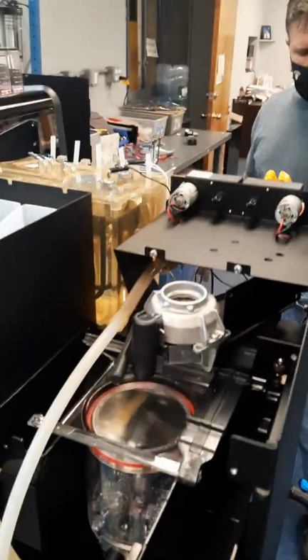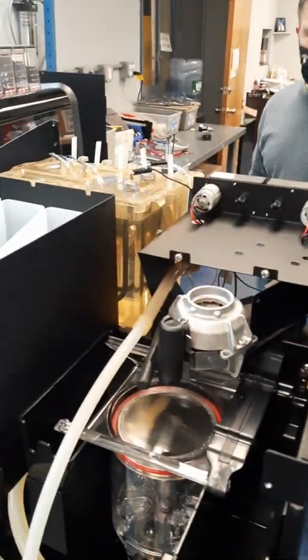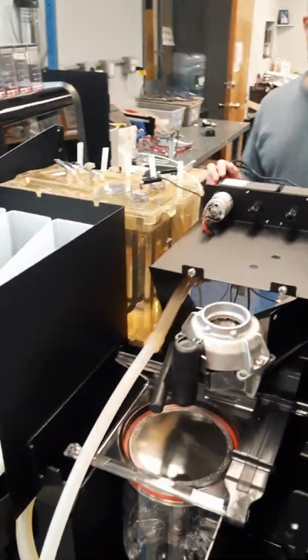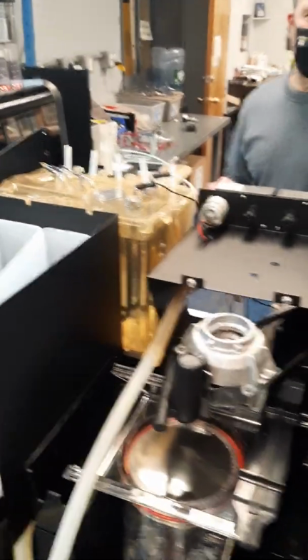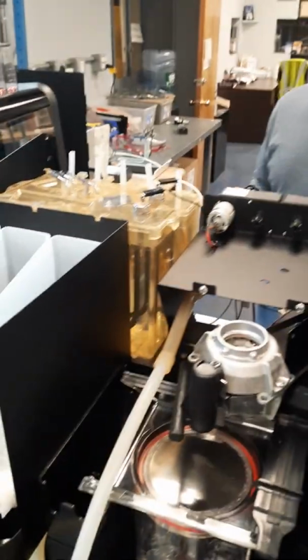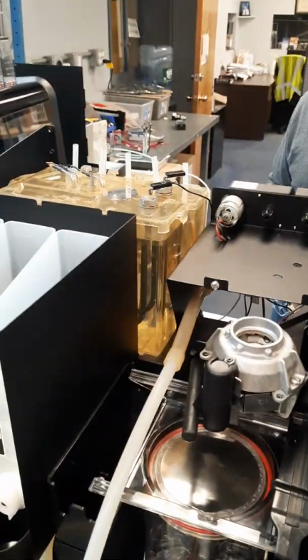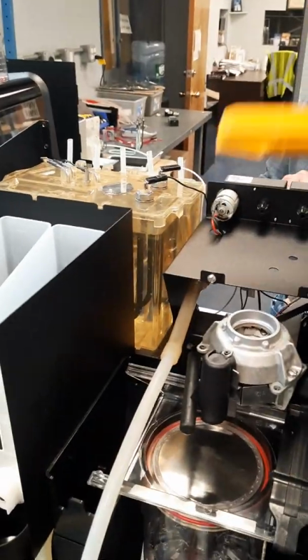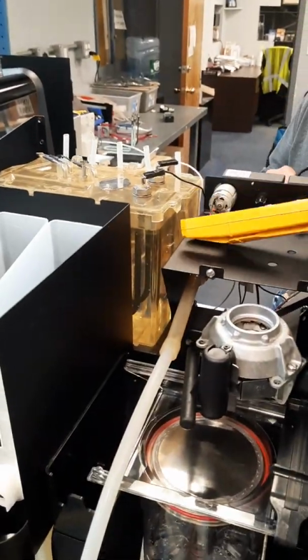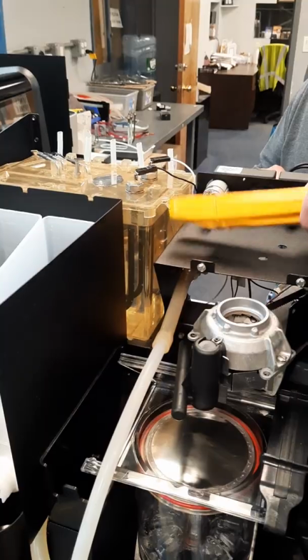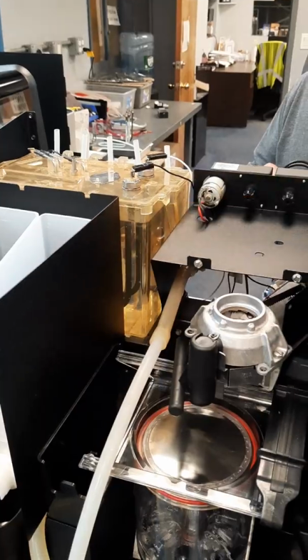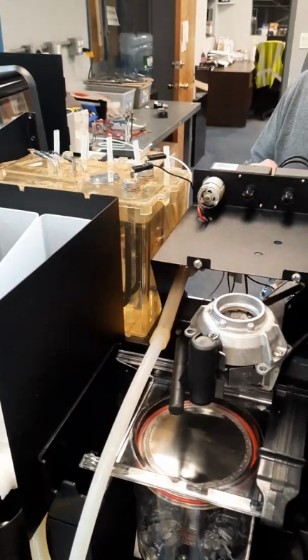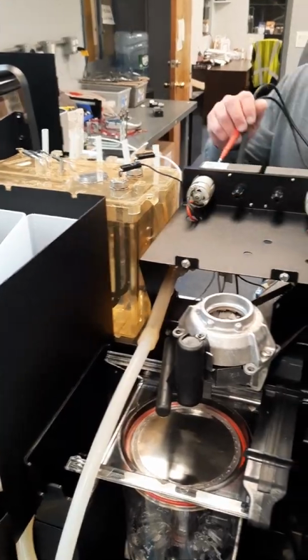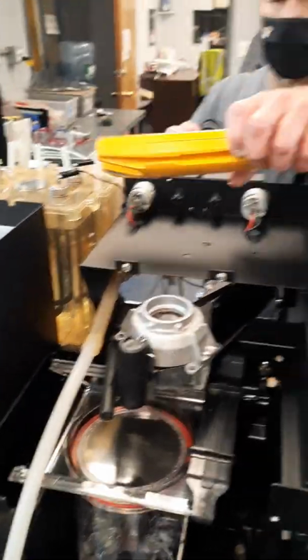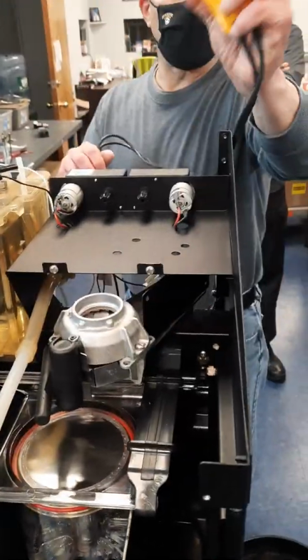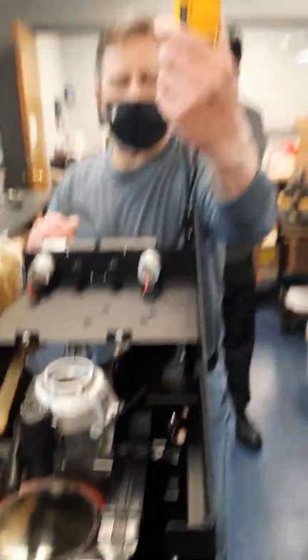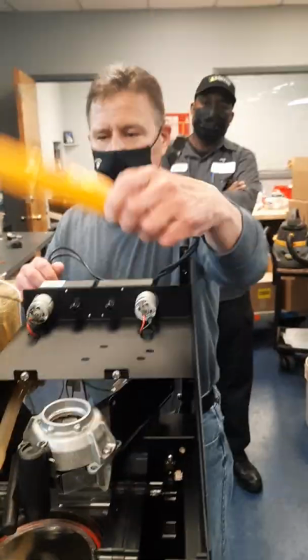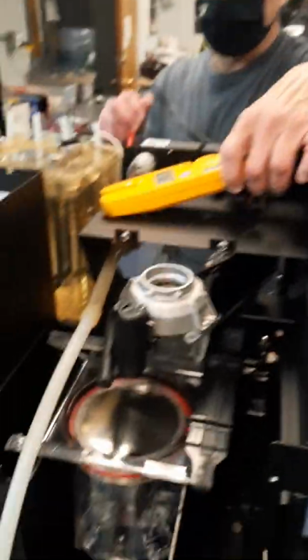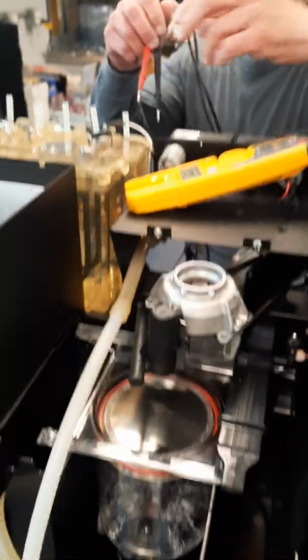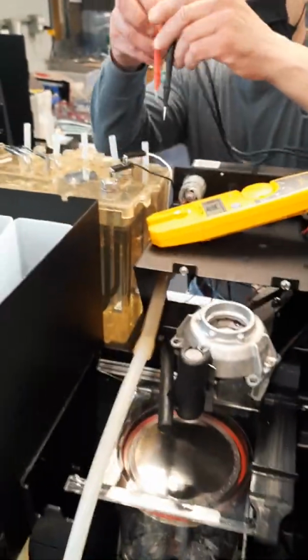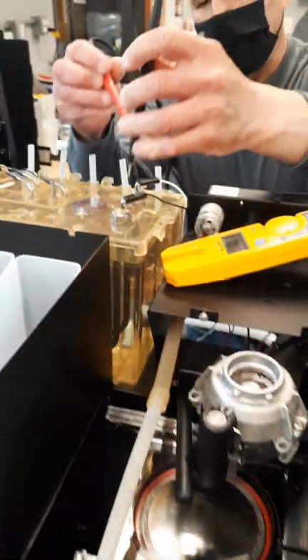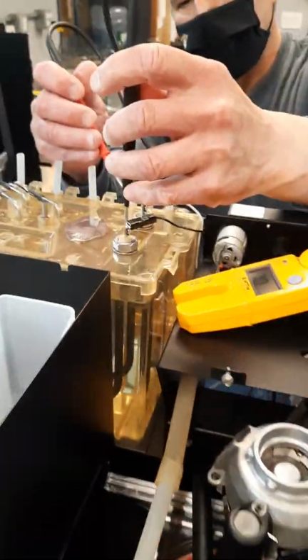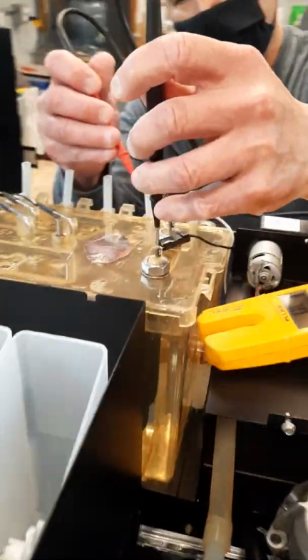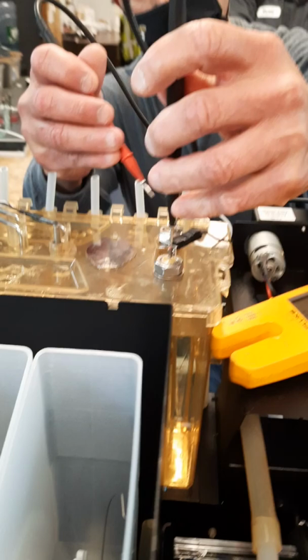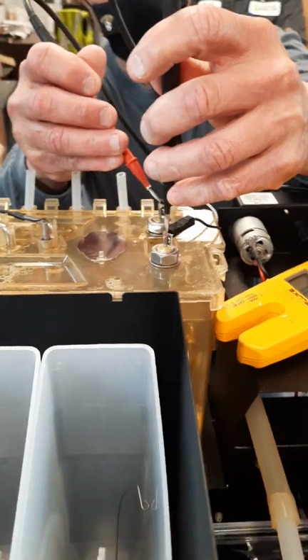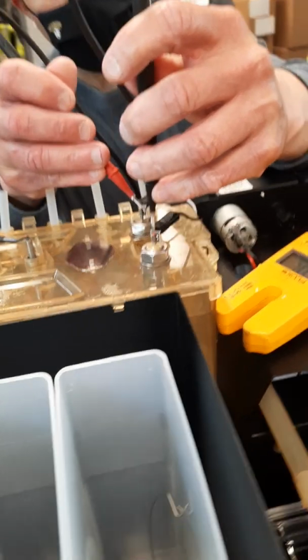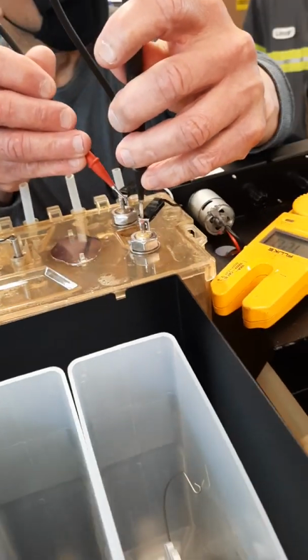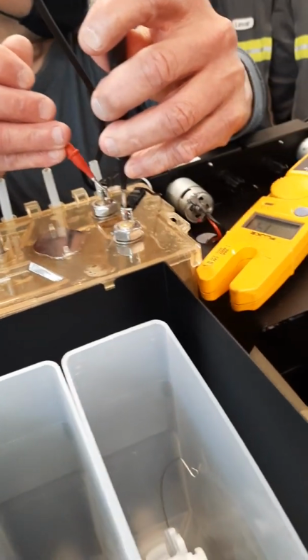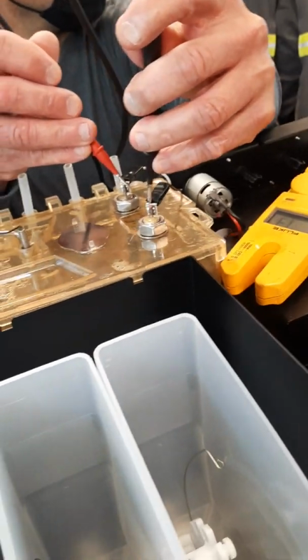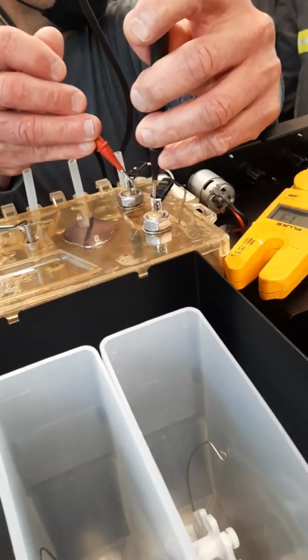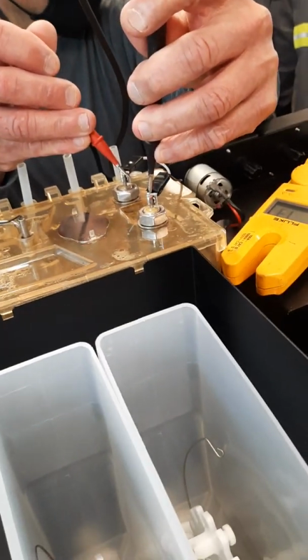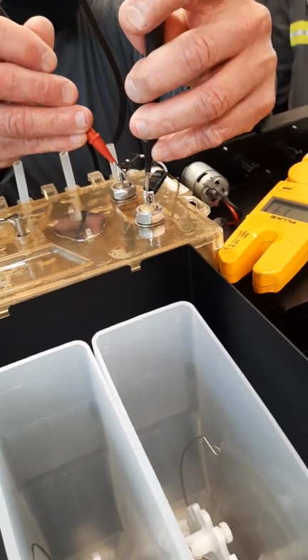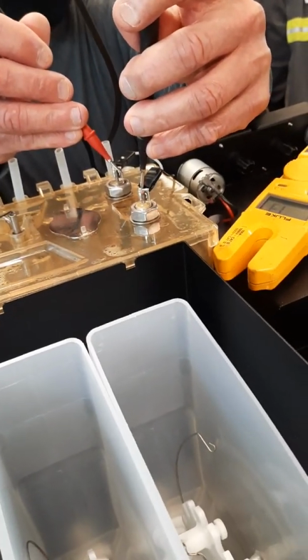Now we want to test for continuity on the heater. My meter is on the ohm scale. Come across the heater with your probes and you can confirm whether you have a good heater.